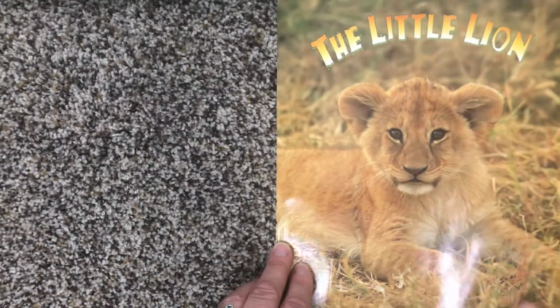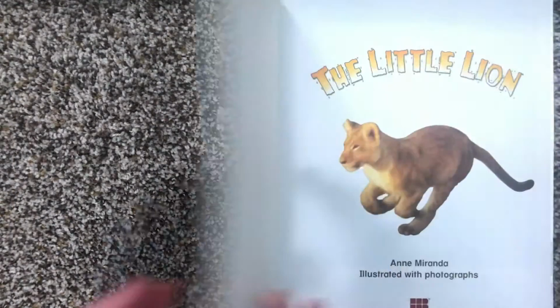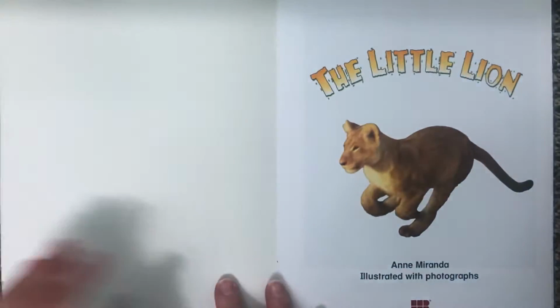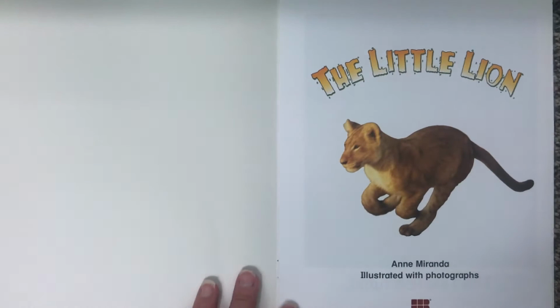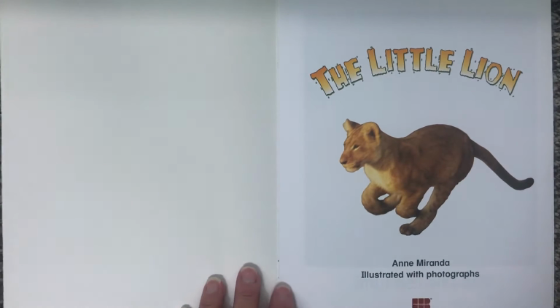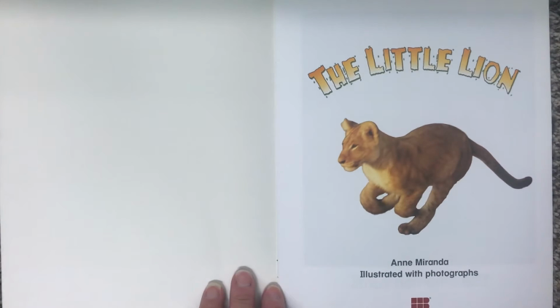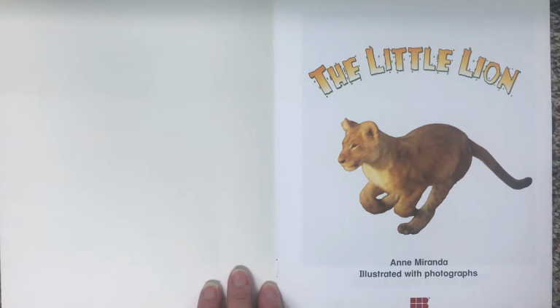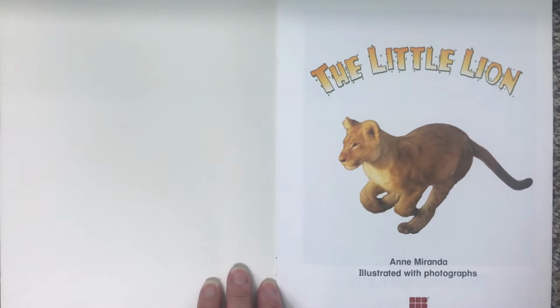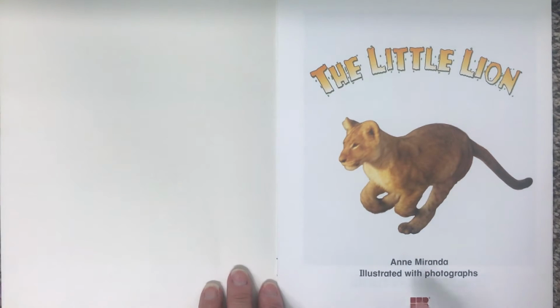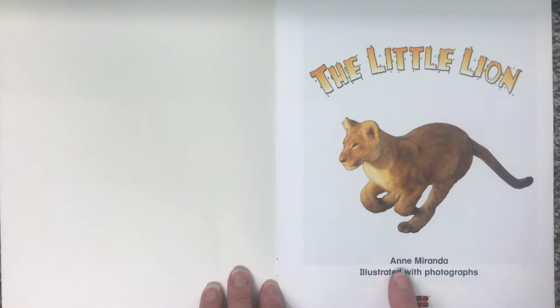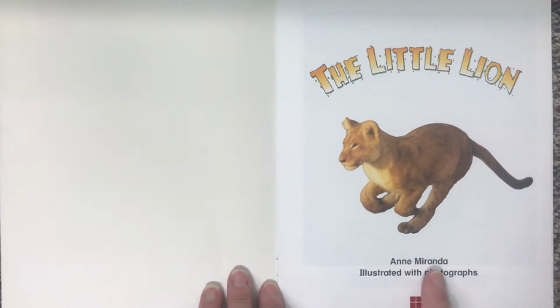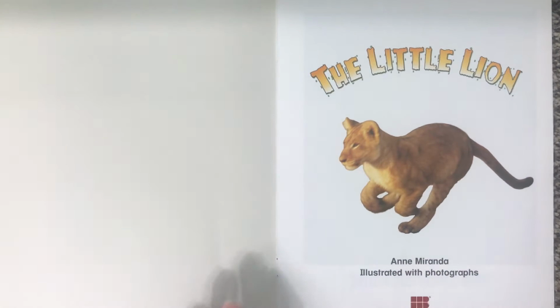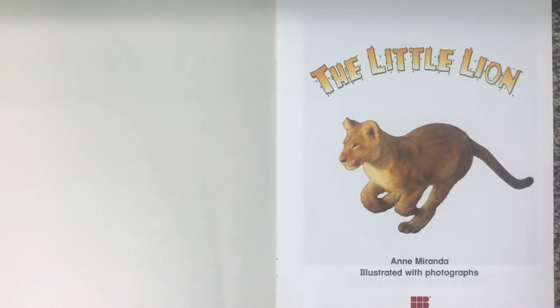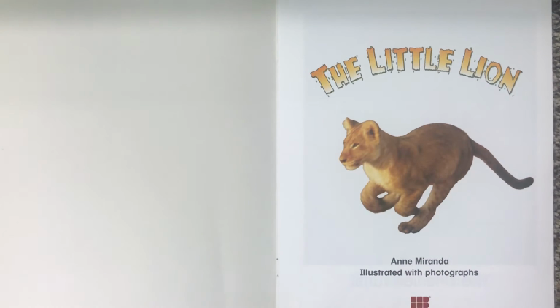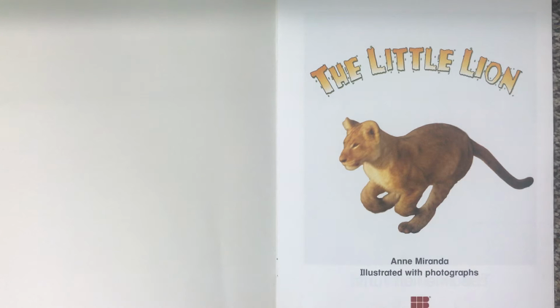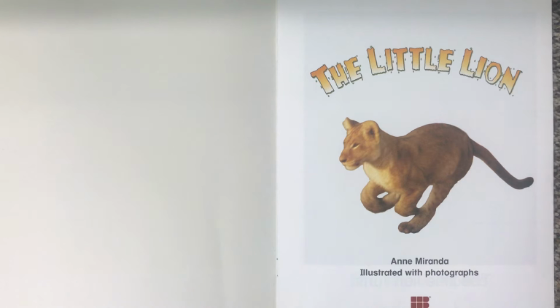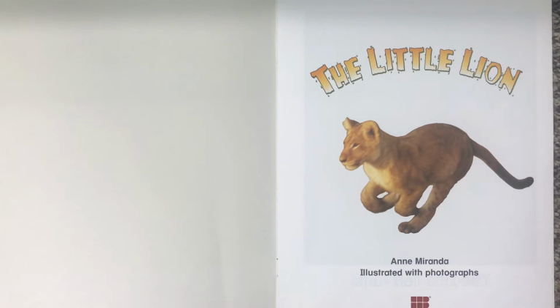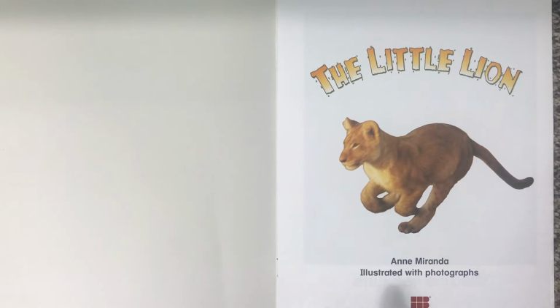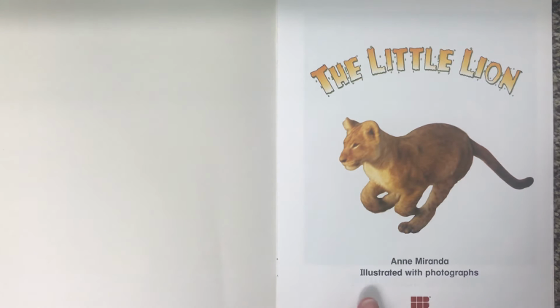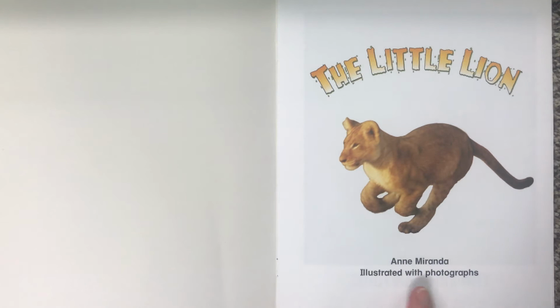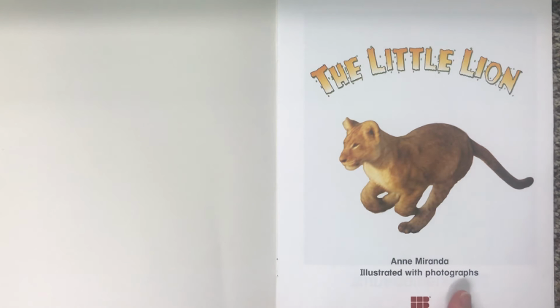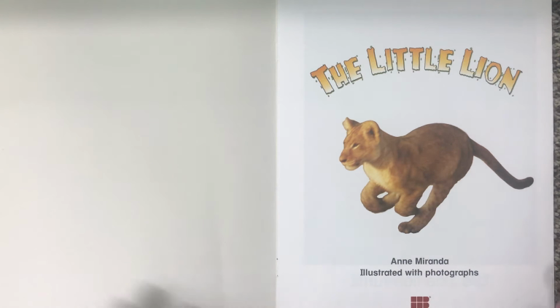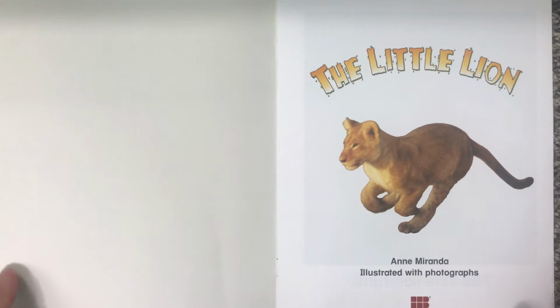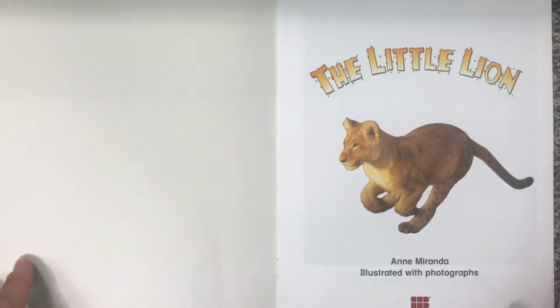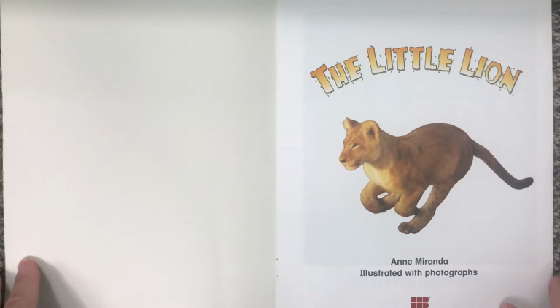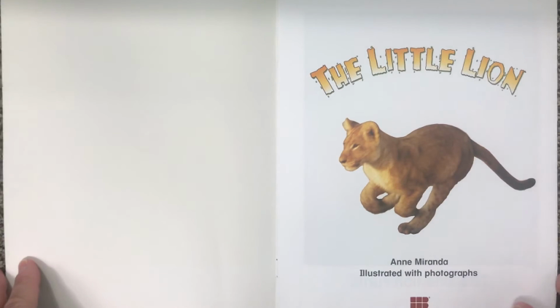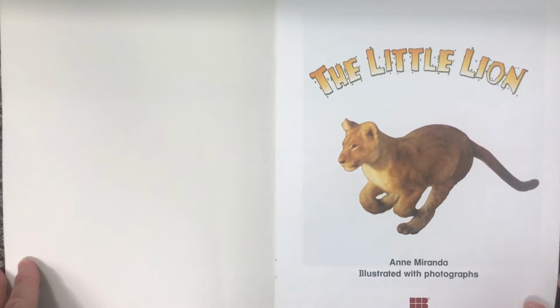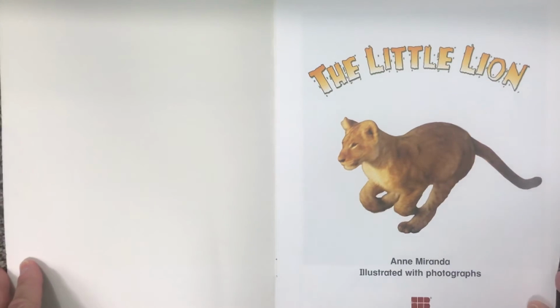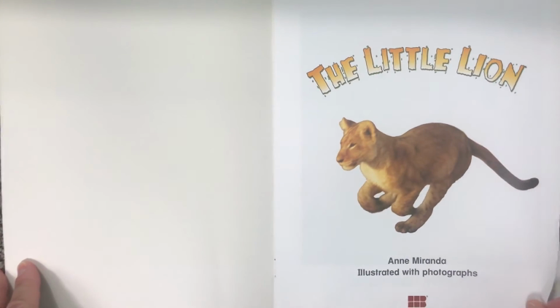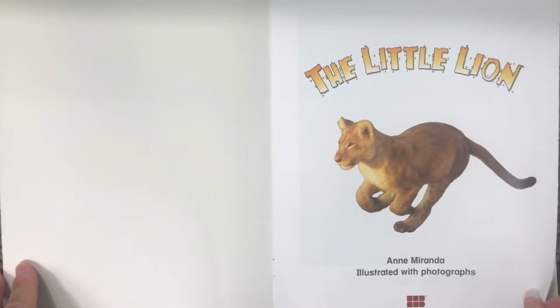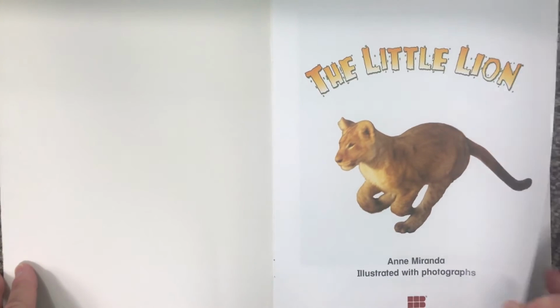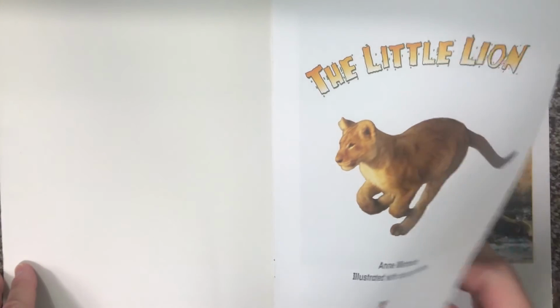The little lion. On our title page we see that our author is Anne Miranda. Anne wrote this story and it is illustrated with photographs, so no one drew pictures — they used a camera to take the pictures.